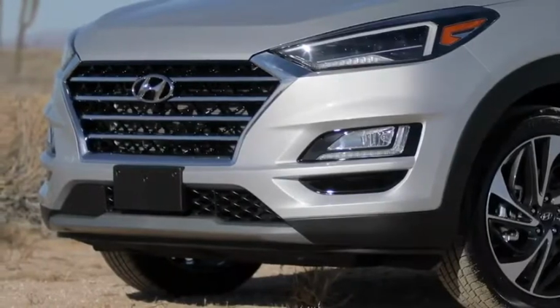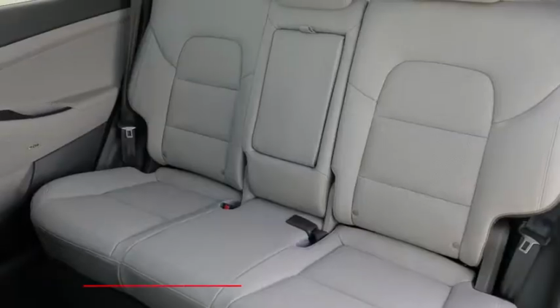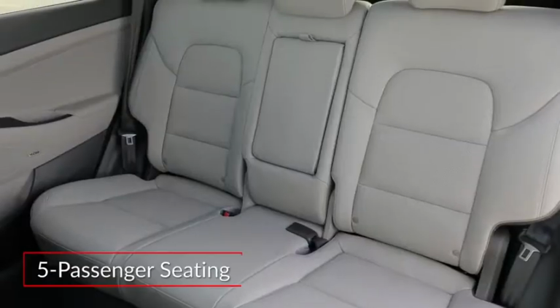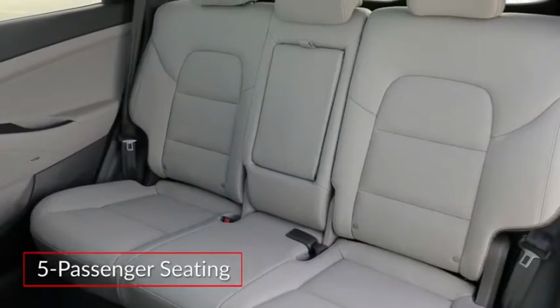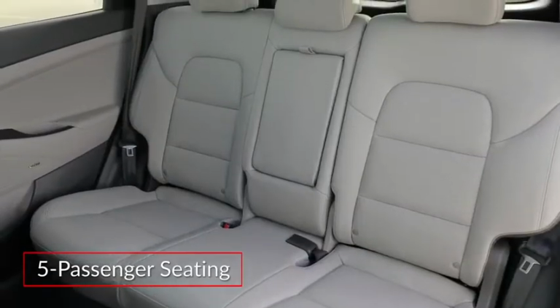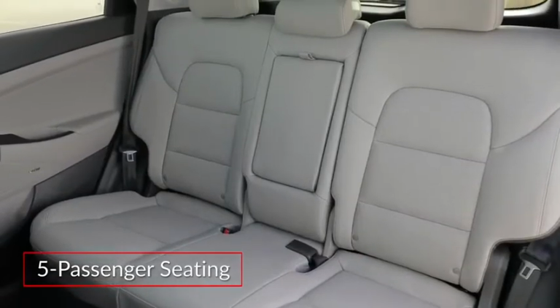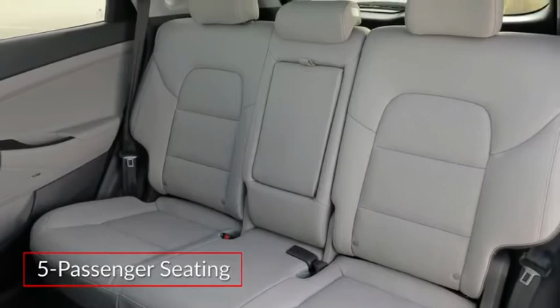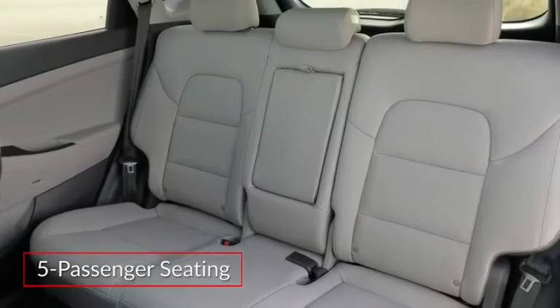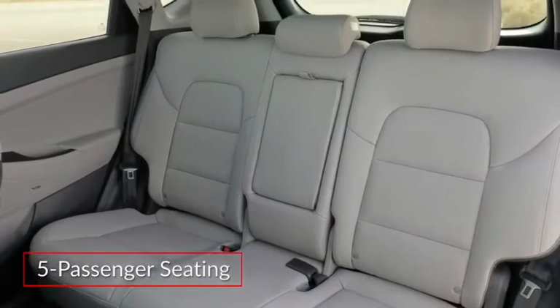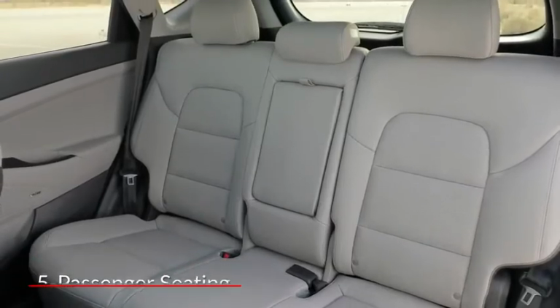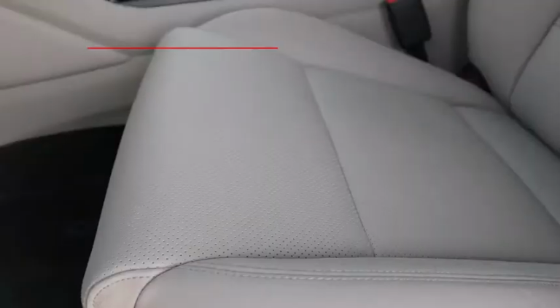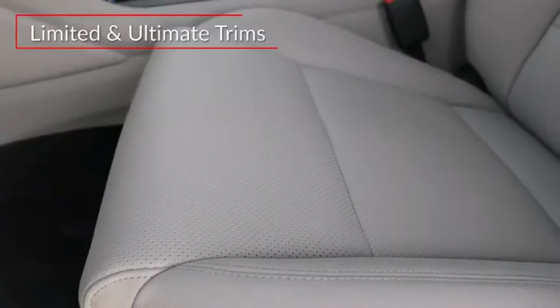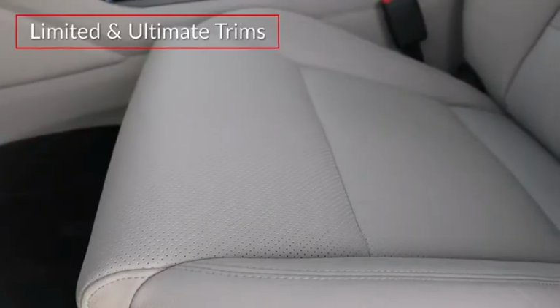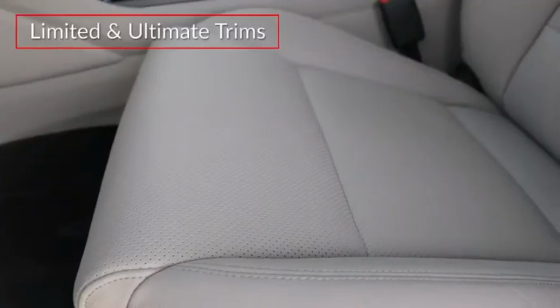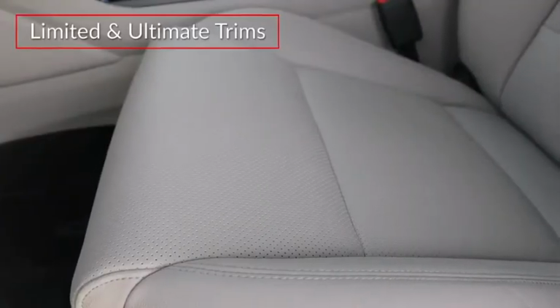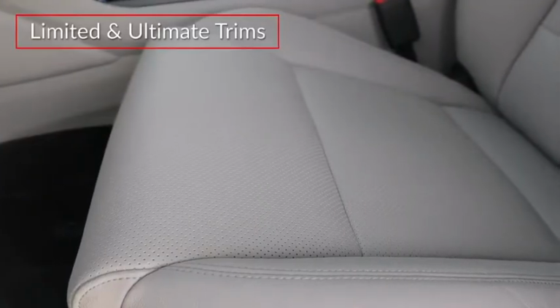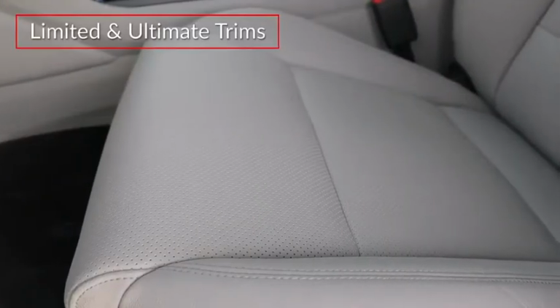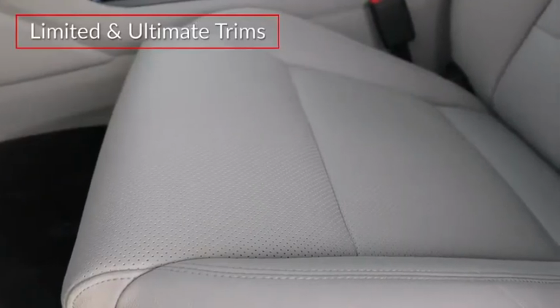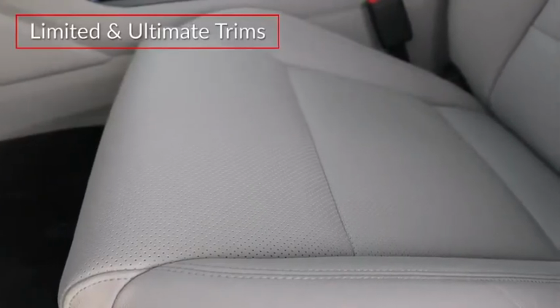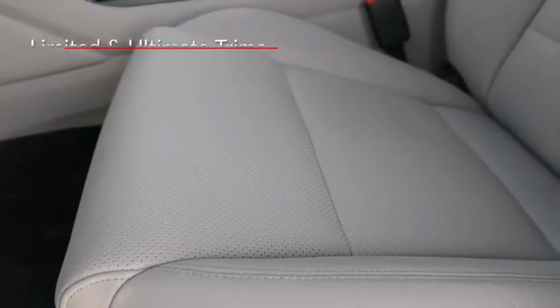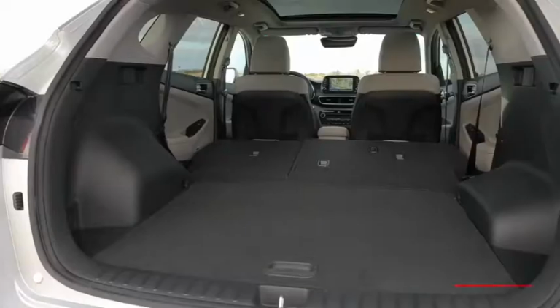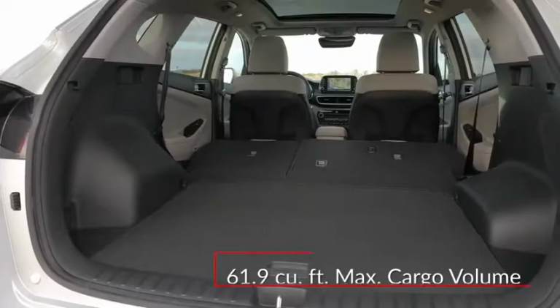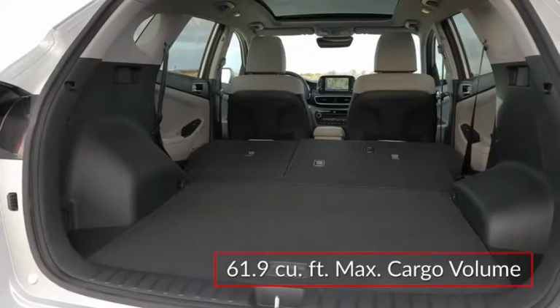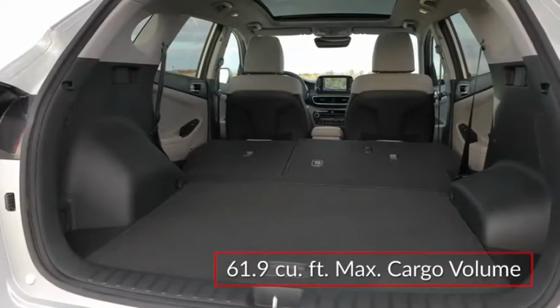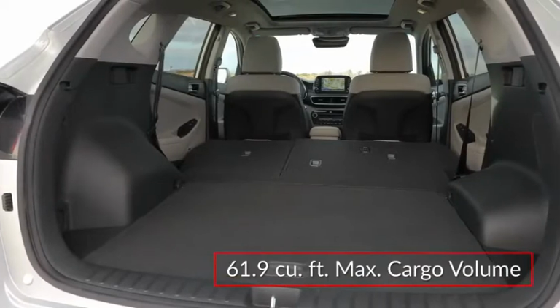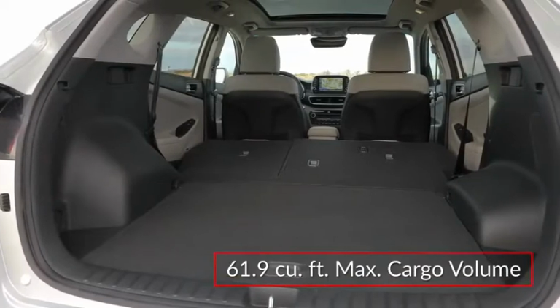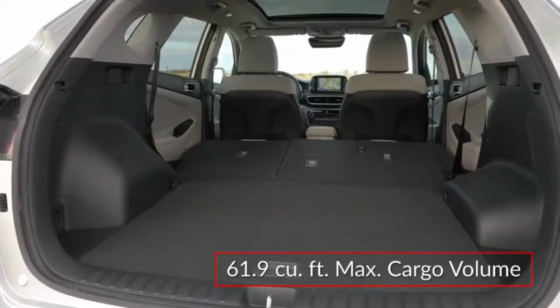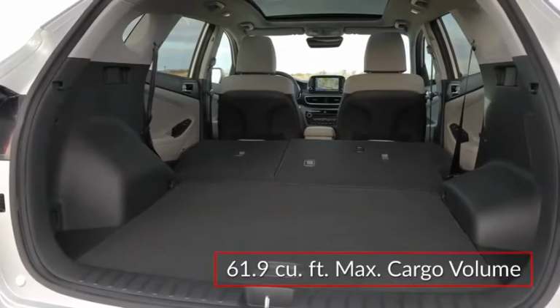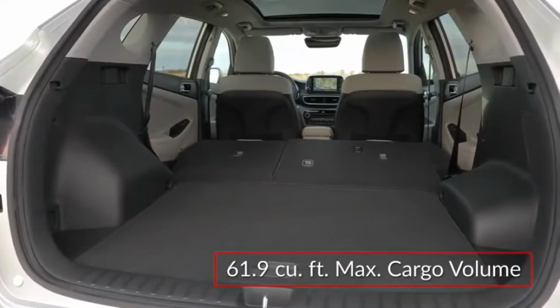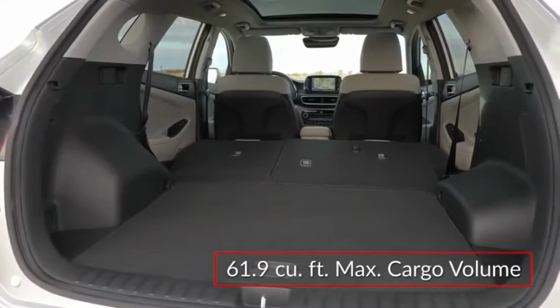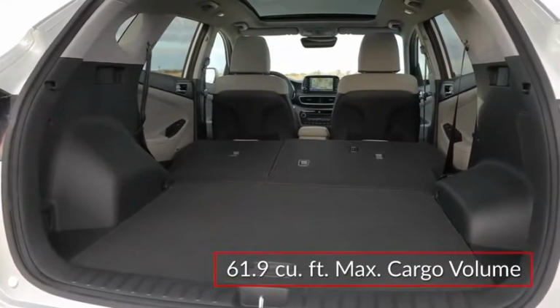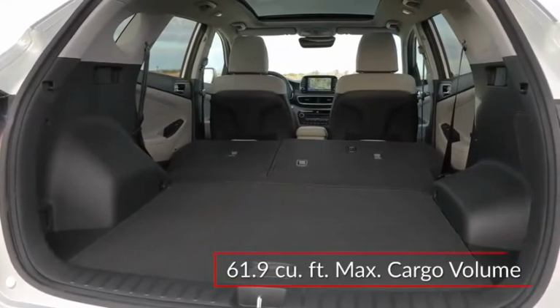The spacious five-passenger cabin of the Tucson is upgraded with leather seating surfaces in the Limited and Ultimate trims. Cargo volume tops out at nearly 62 cubic feet with the rear seat folded.